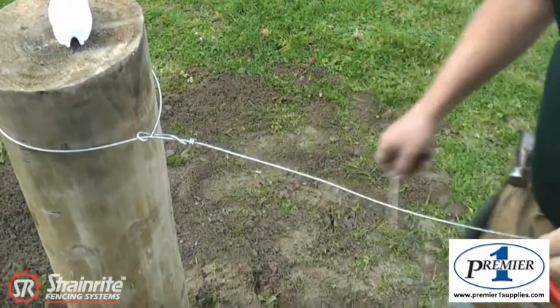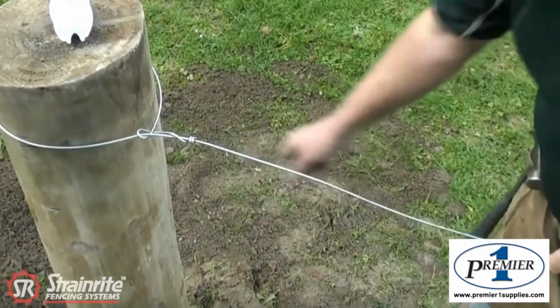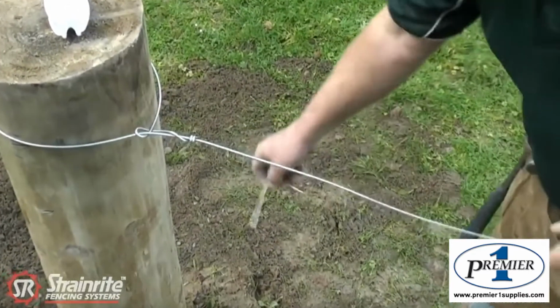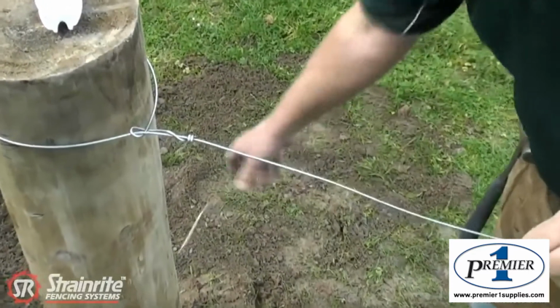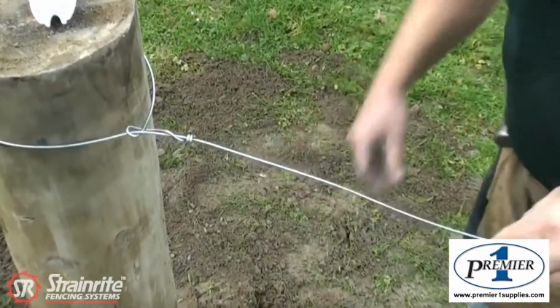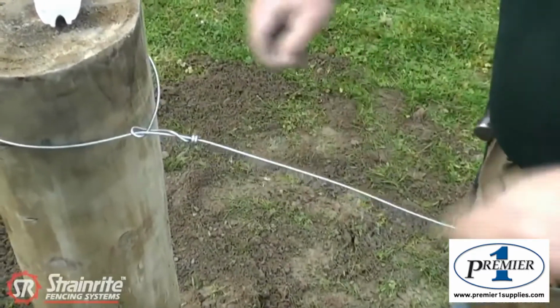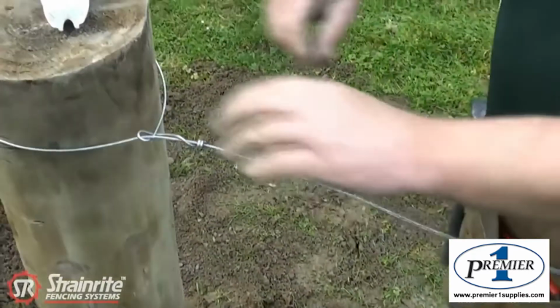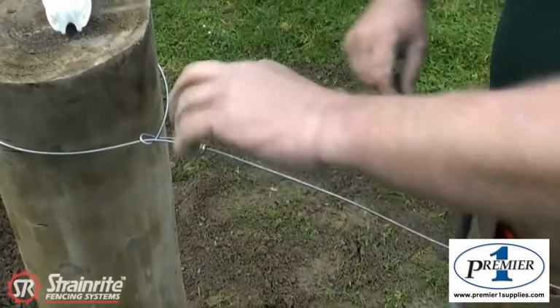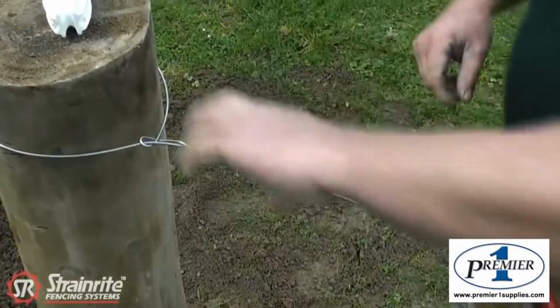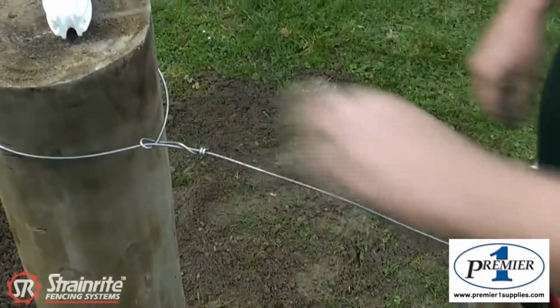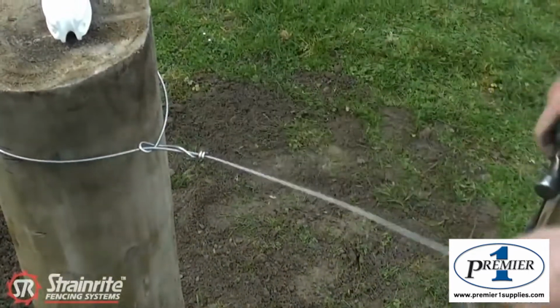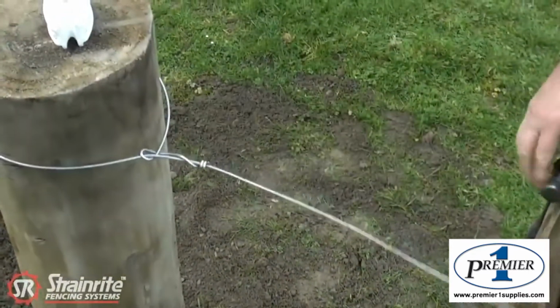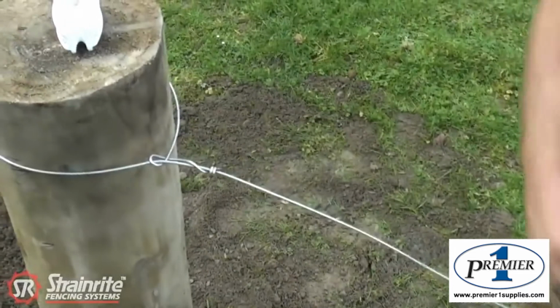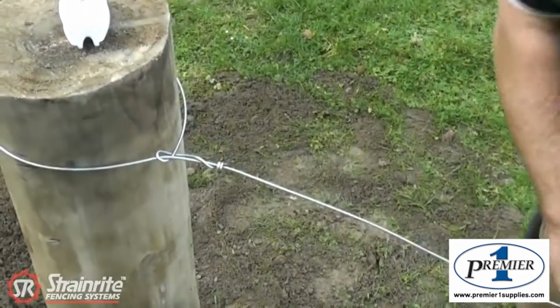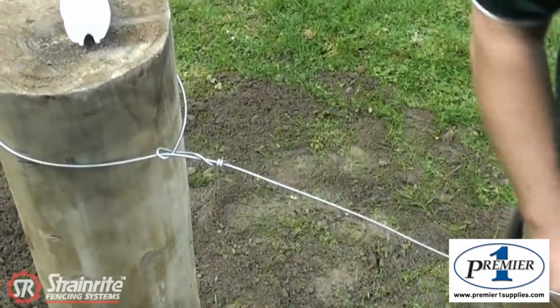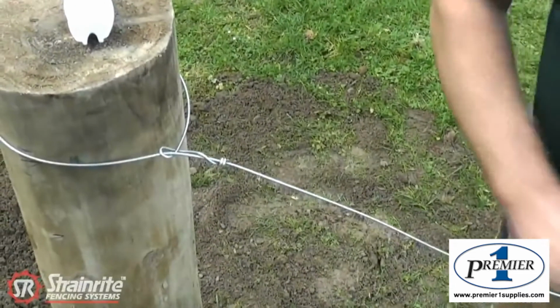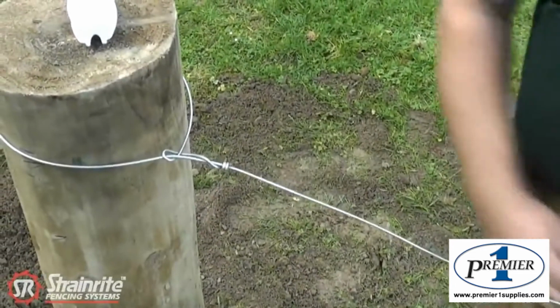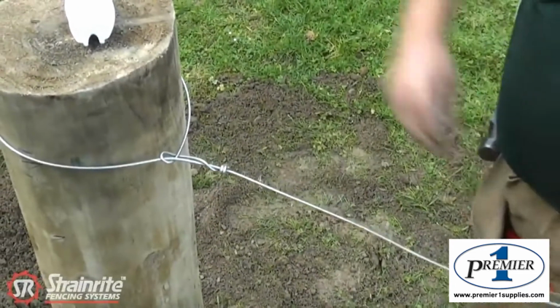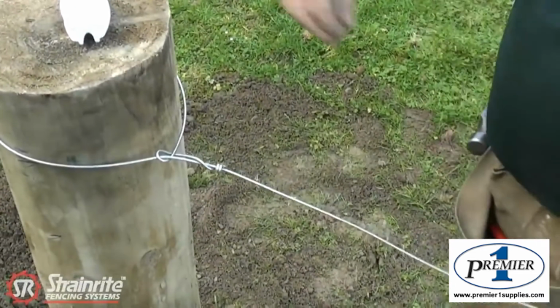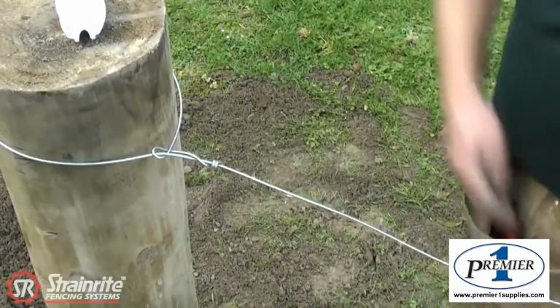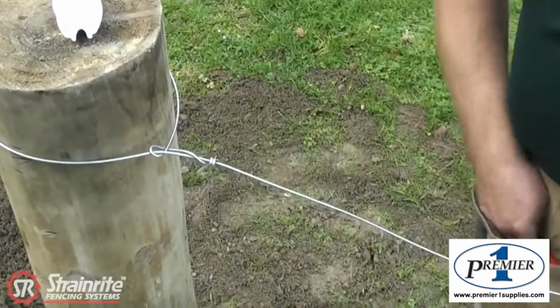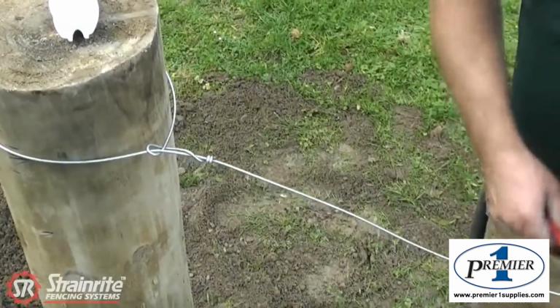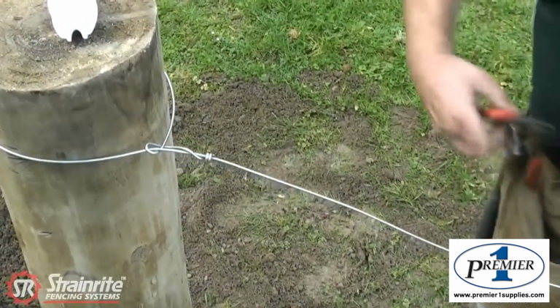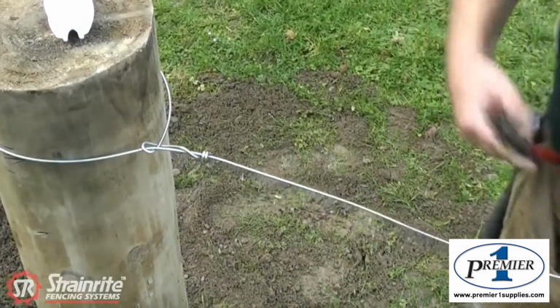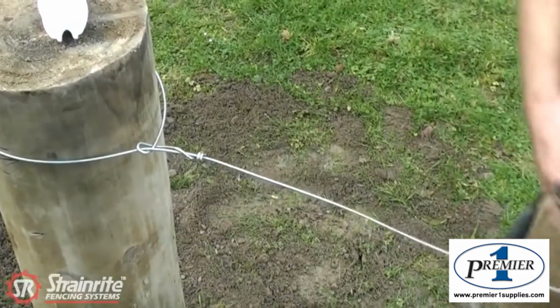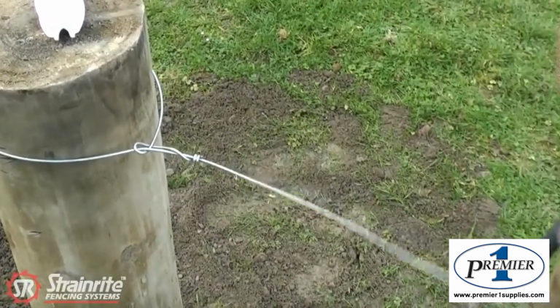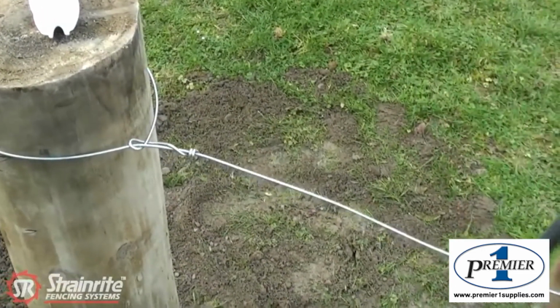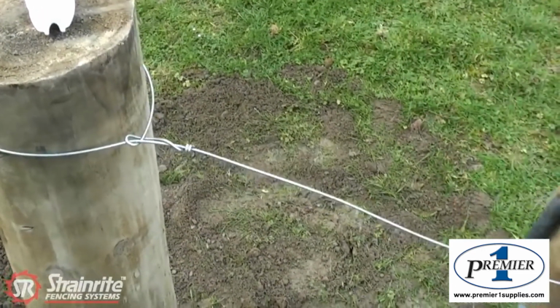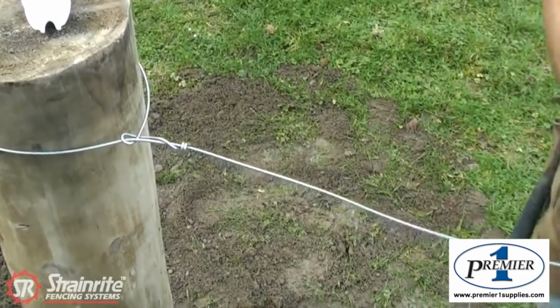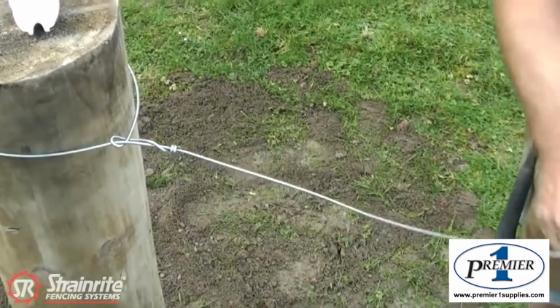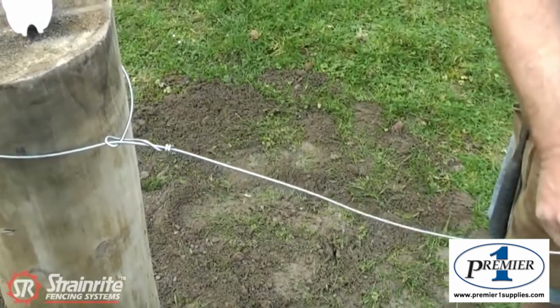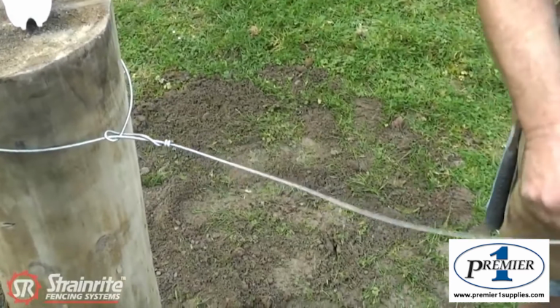Put the insulator on — it needs to come out about one, two, five from the post. So we'll cut the wire leaving plenty of spare.